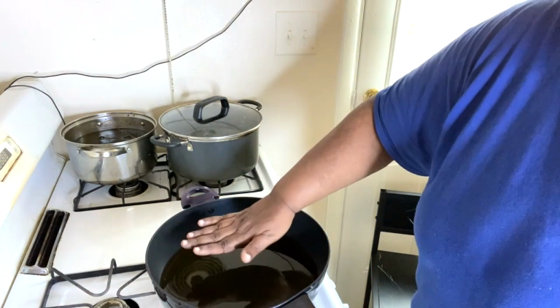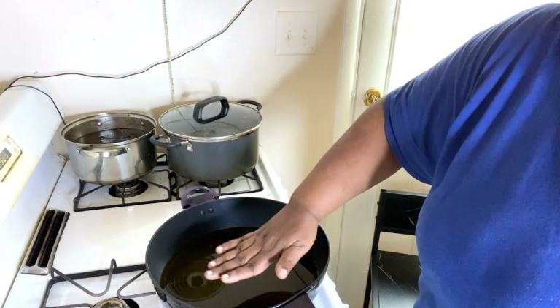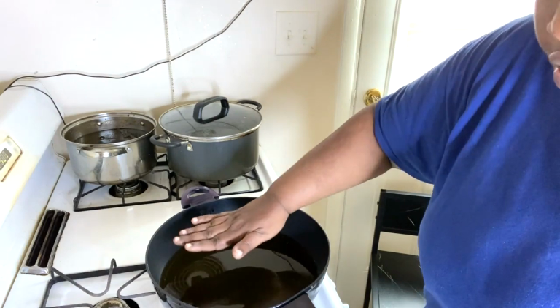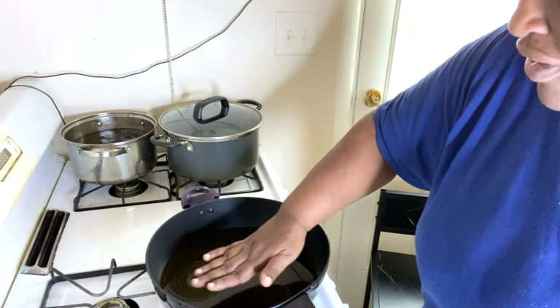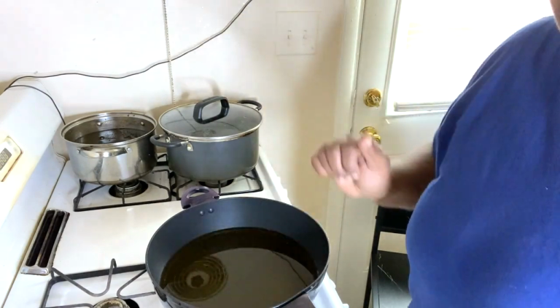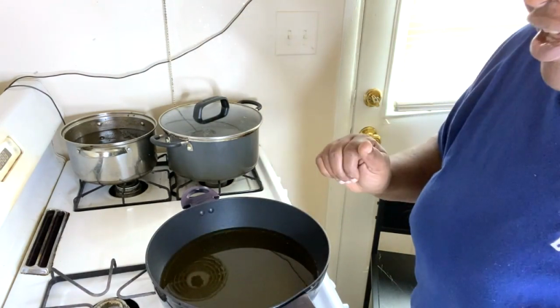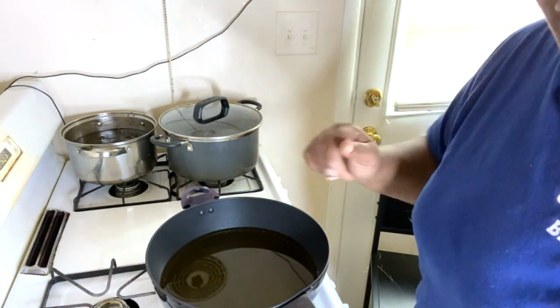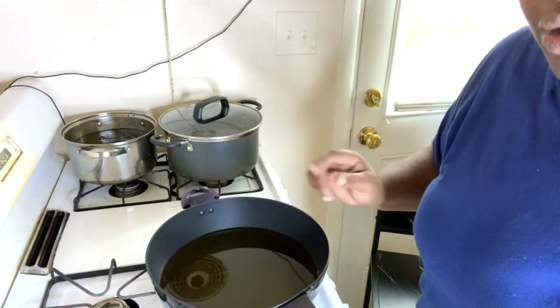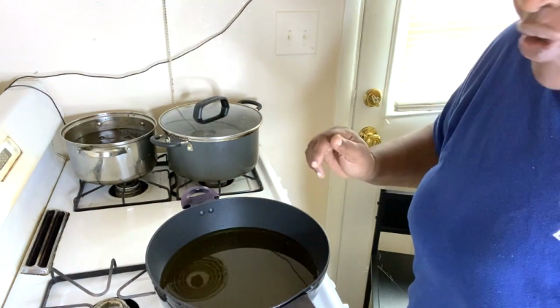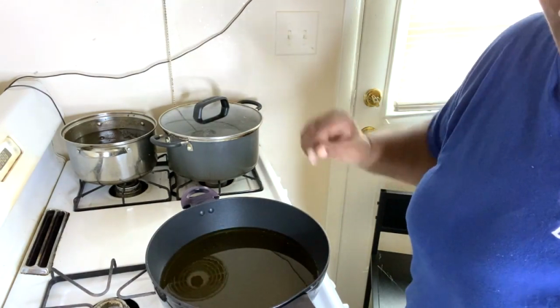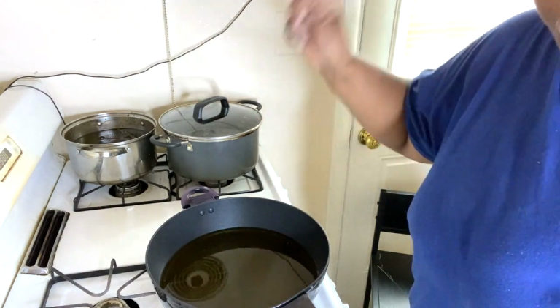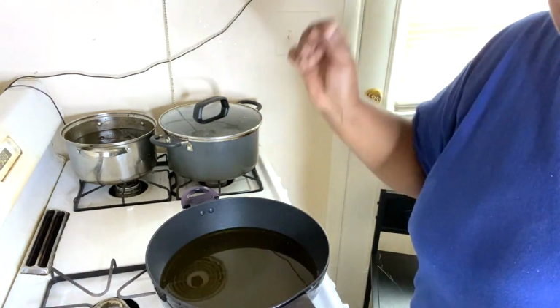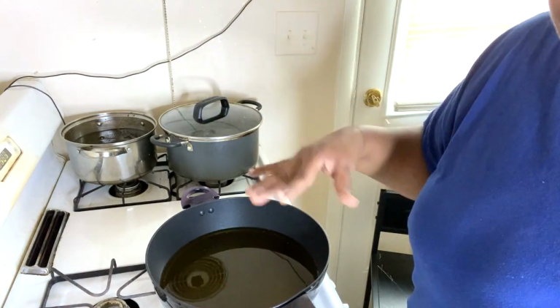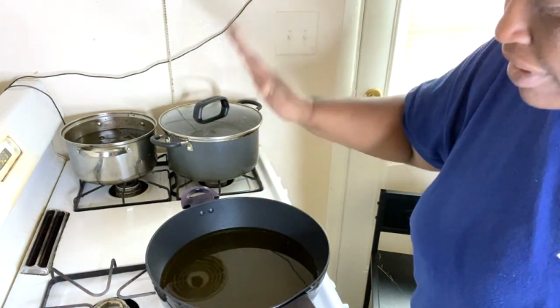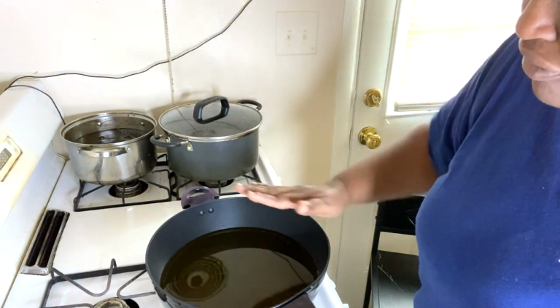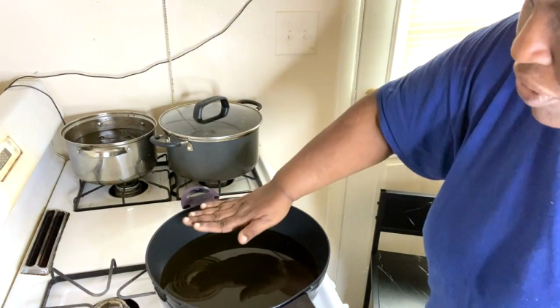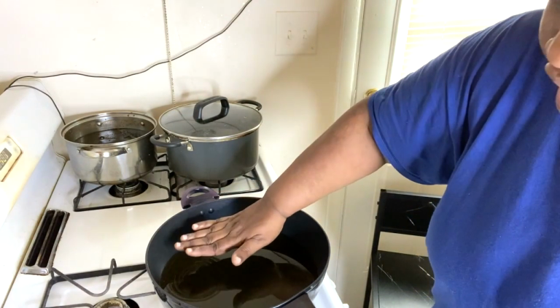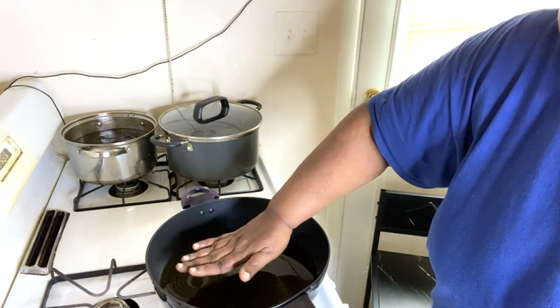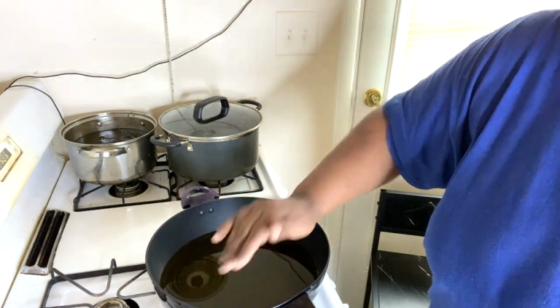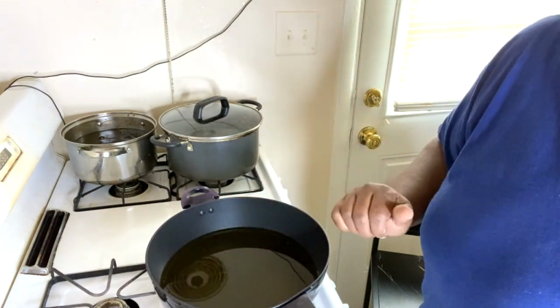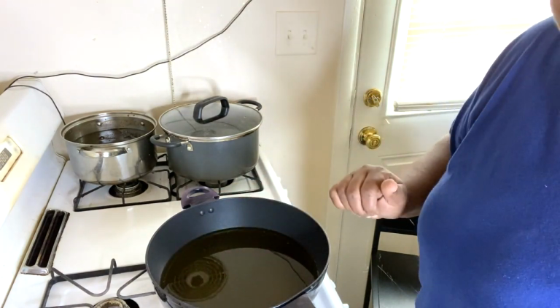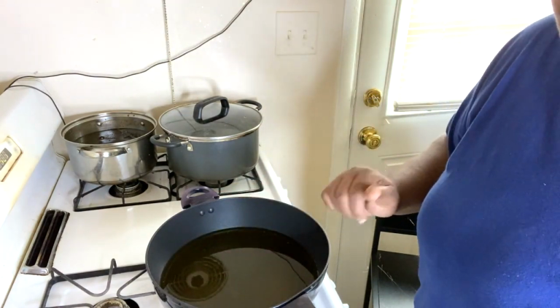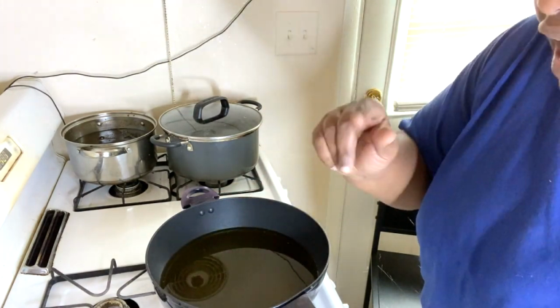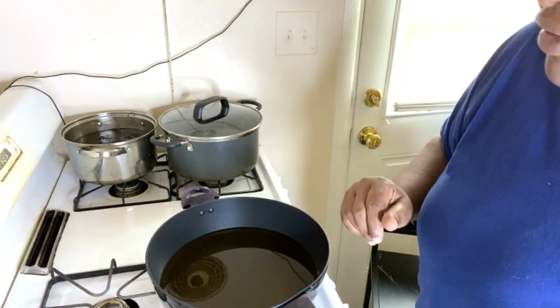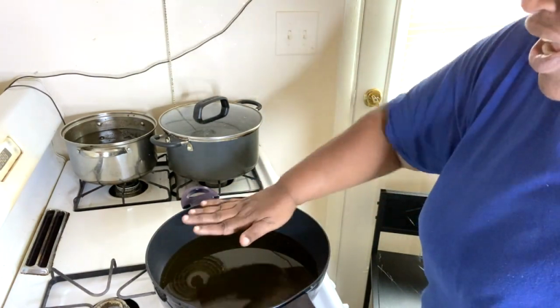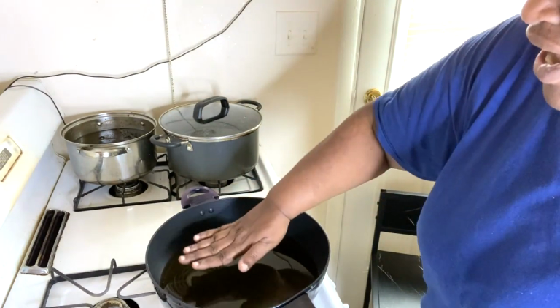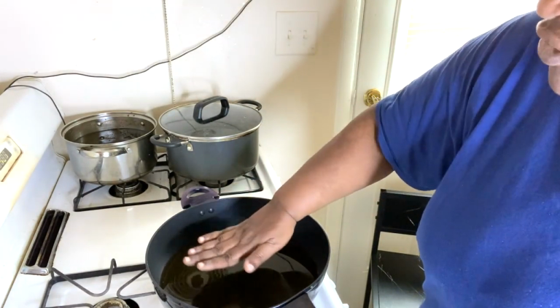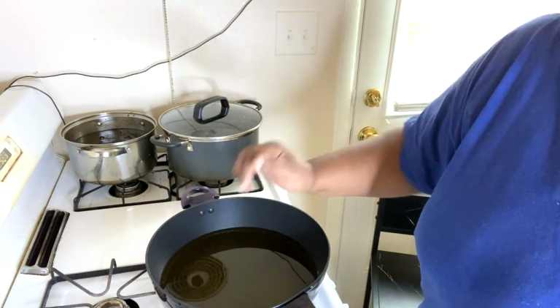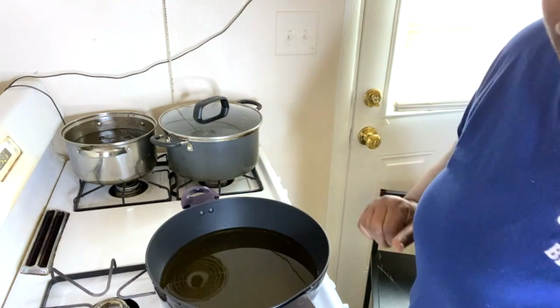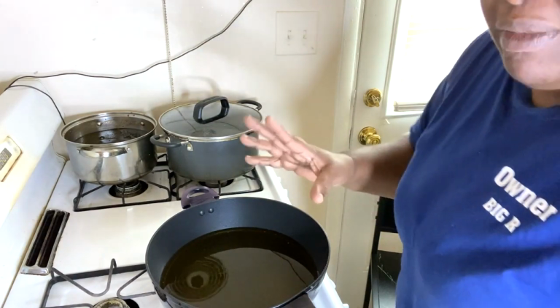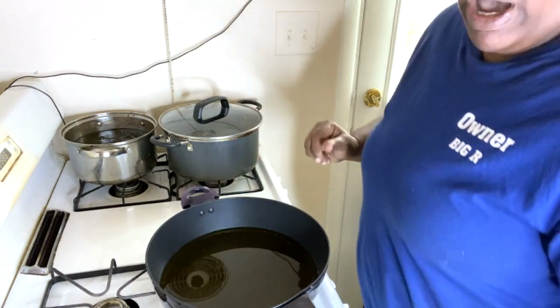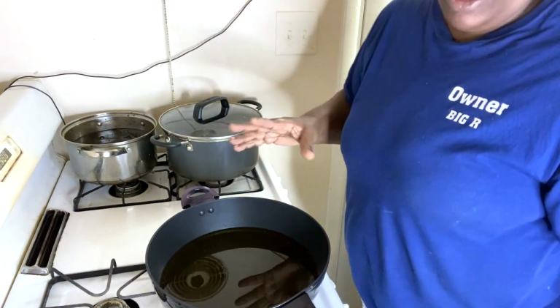This is how you test if the oil is ready — old school. You don't have to throw water in there. If you can put your hand over it and it's nice and hot, that means it's done. I'll give it a few more minutes — I like mine piping hot.